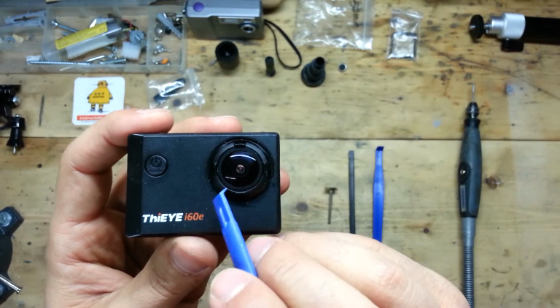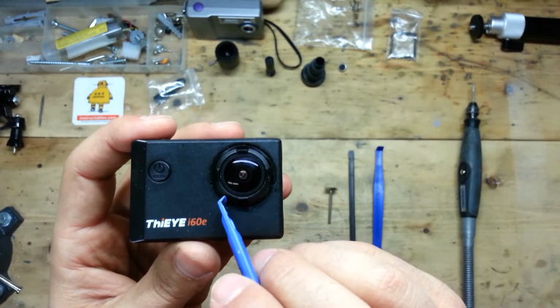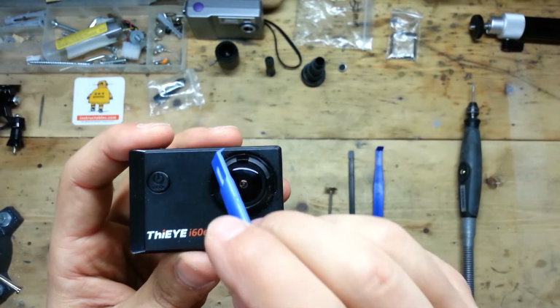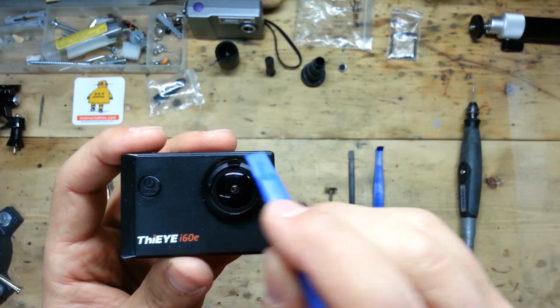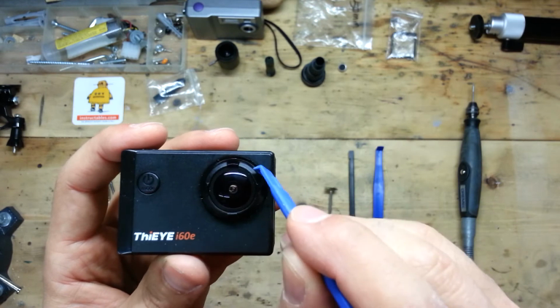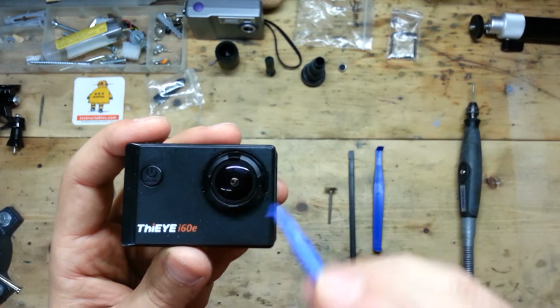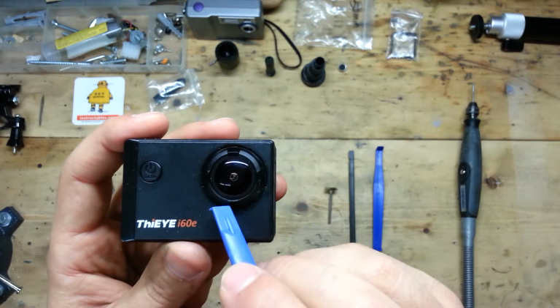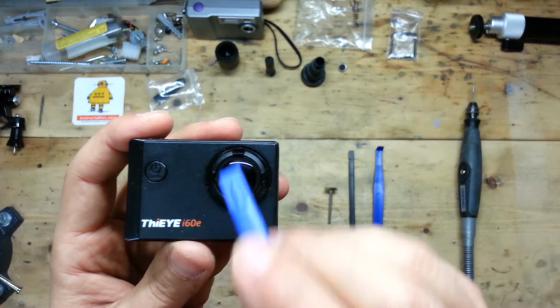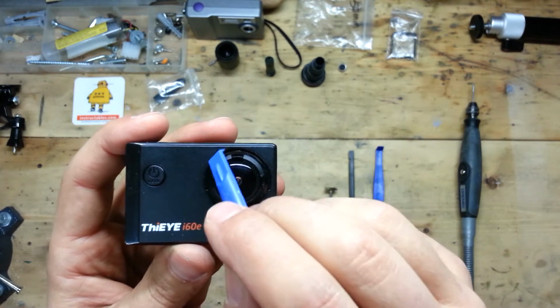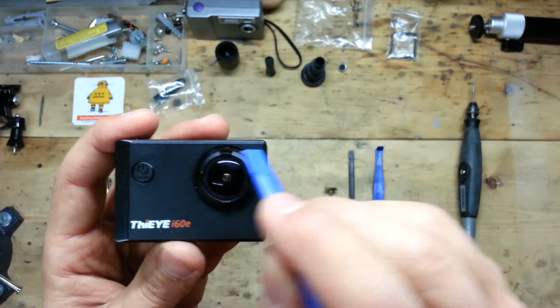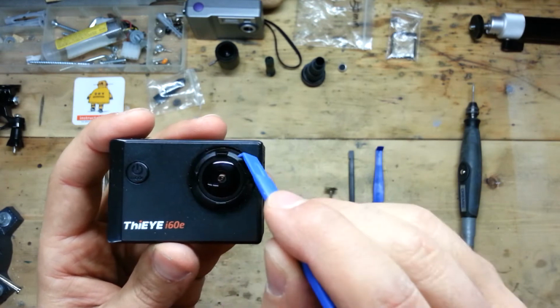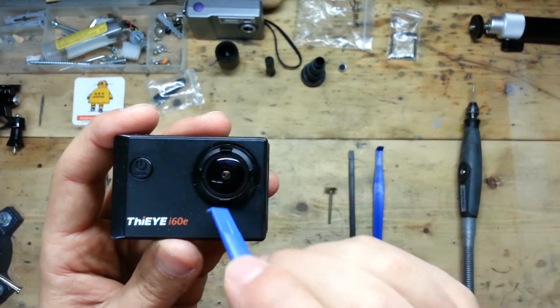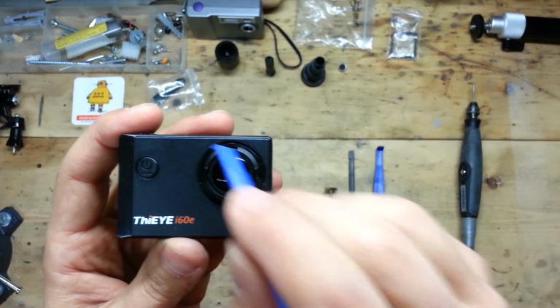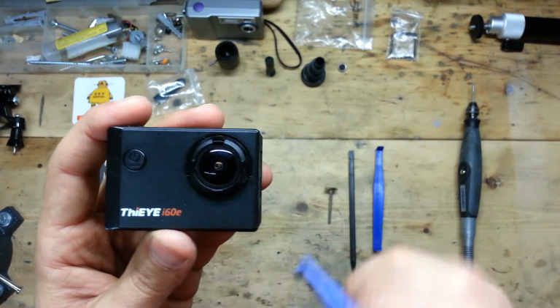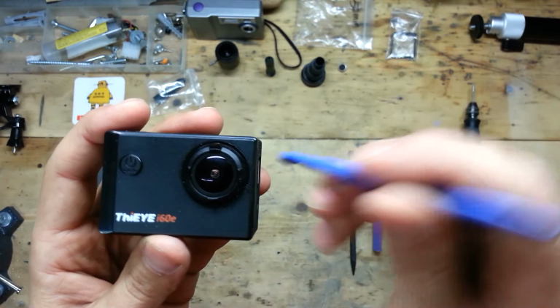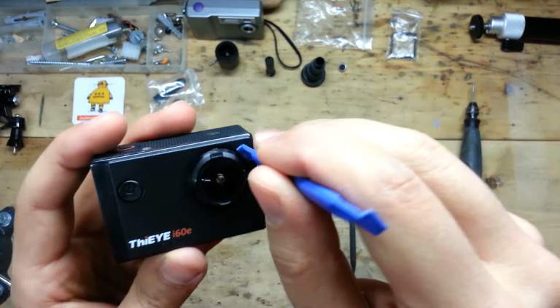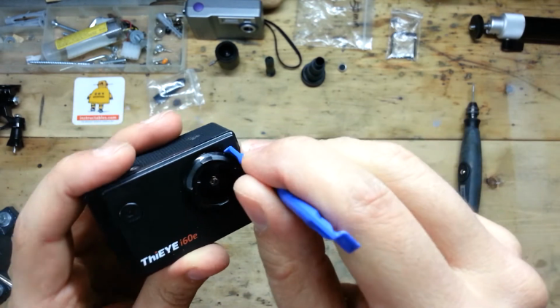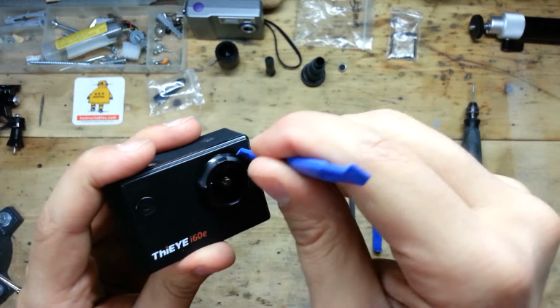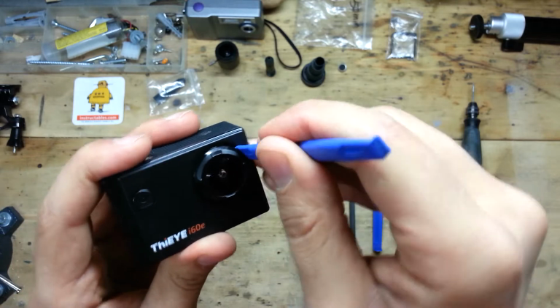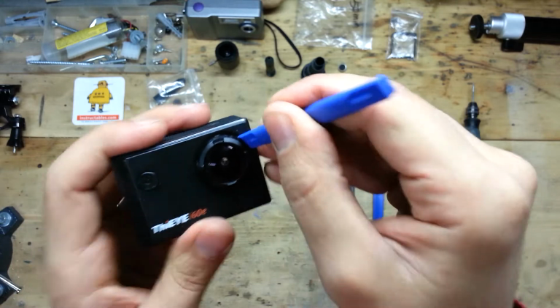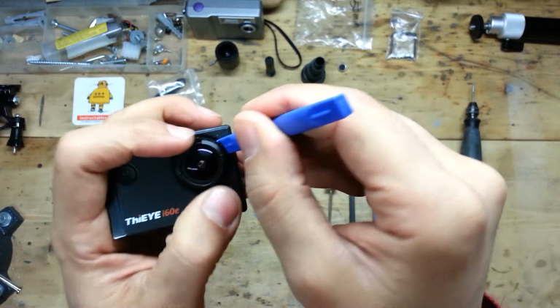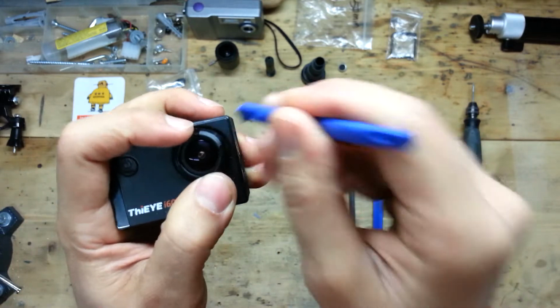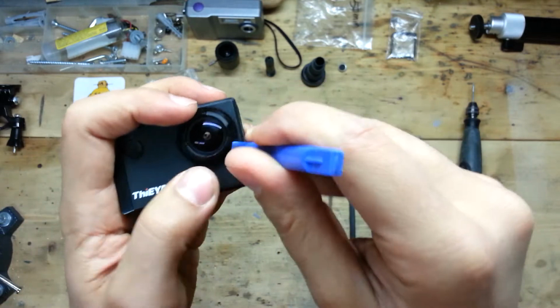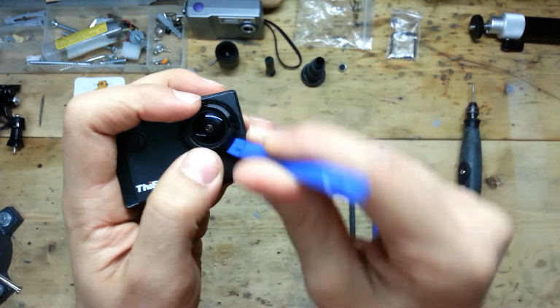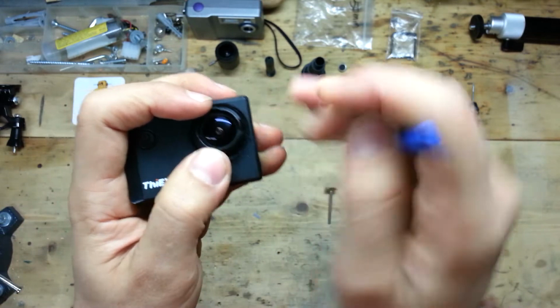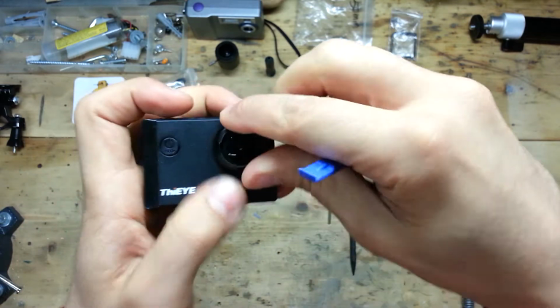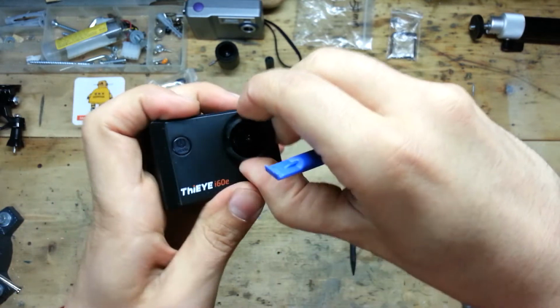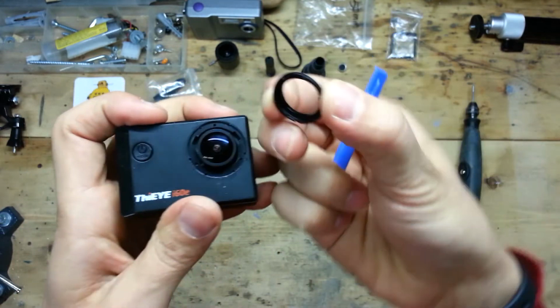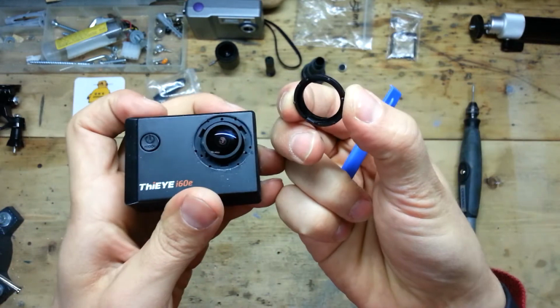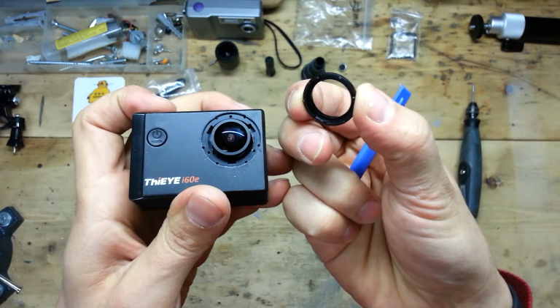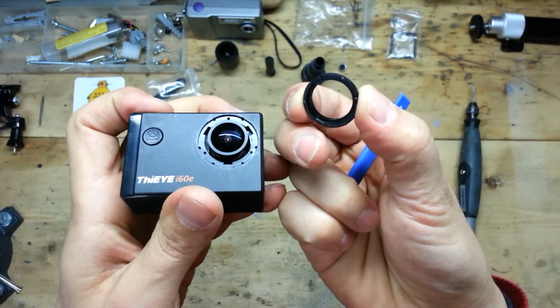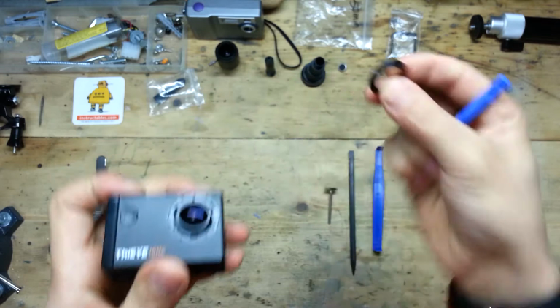After removing the external outside ring you can start to remove the internal black ring in this way. As you can see it is really fast.